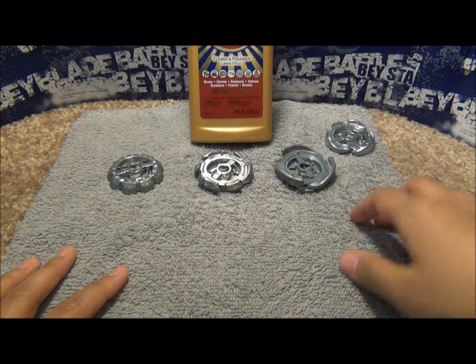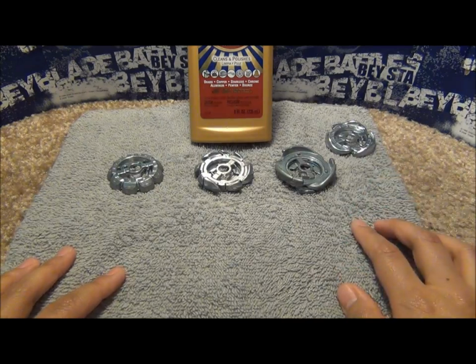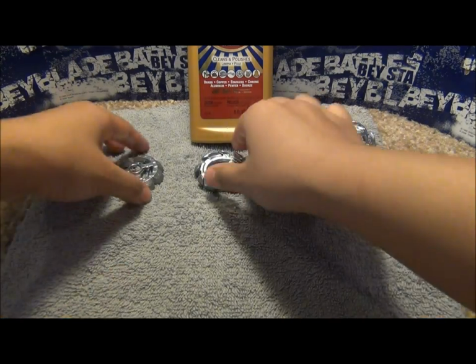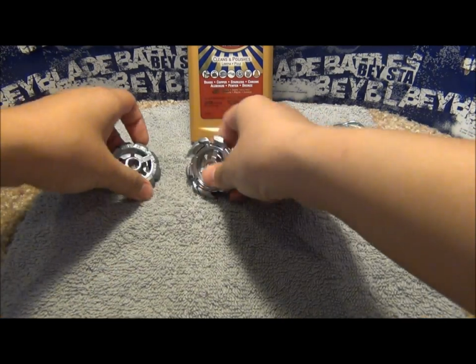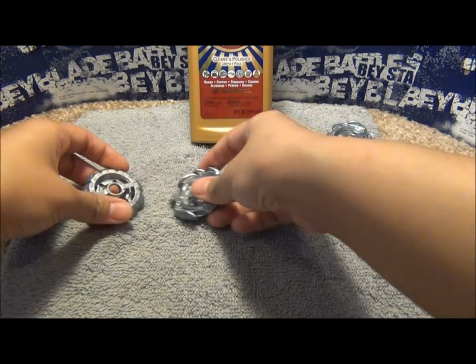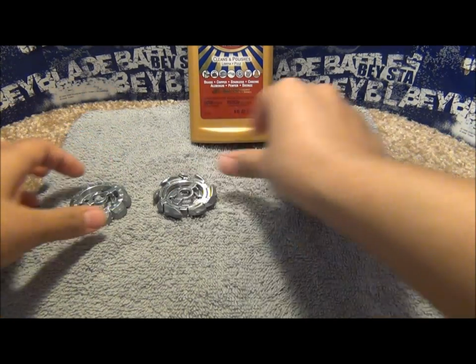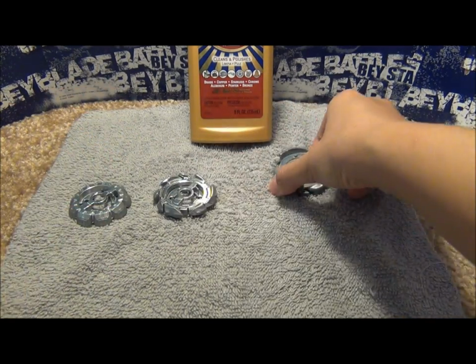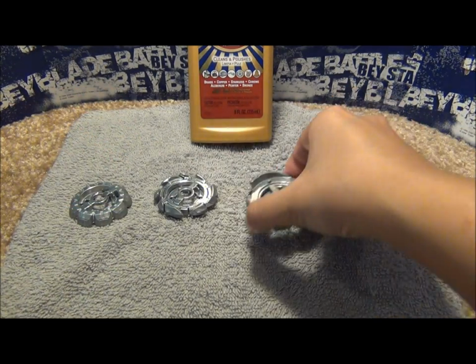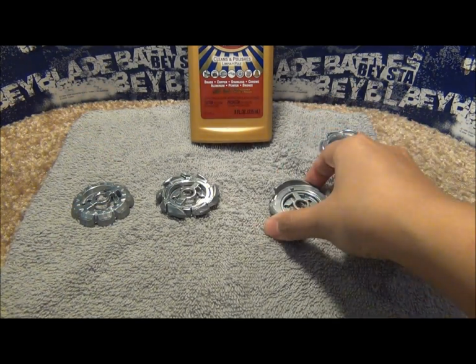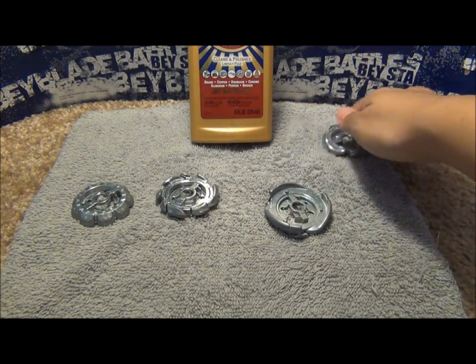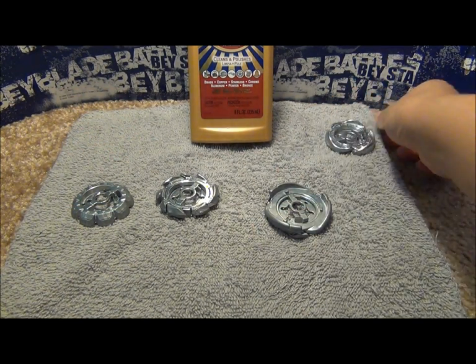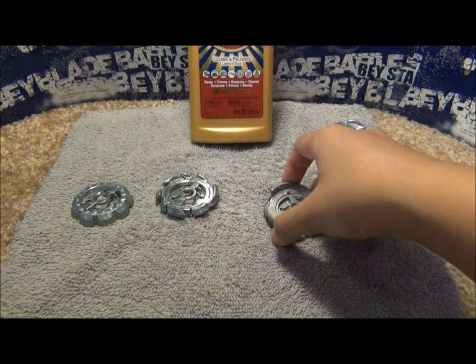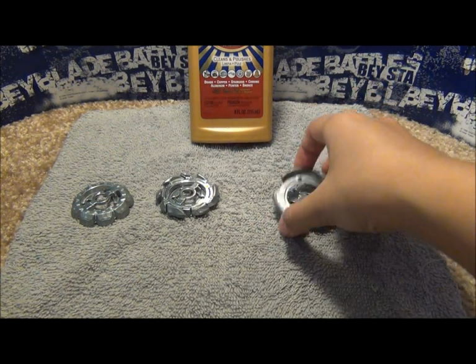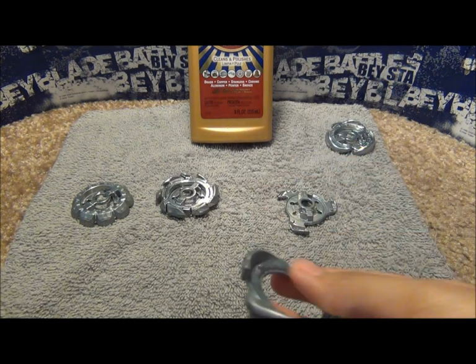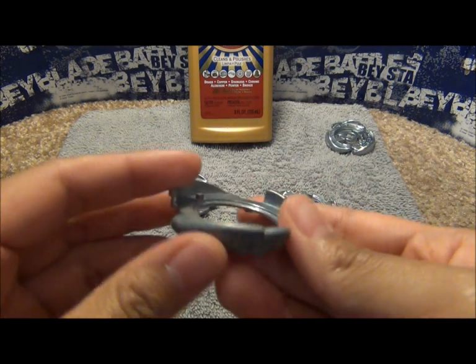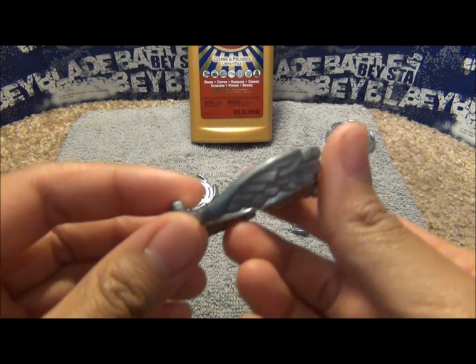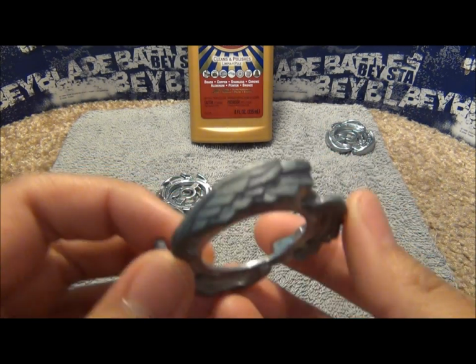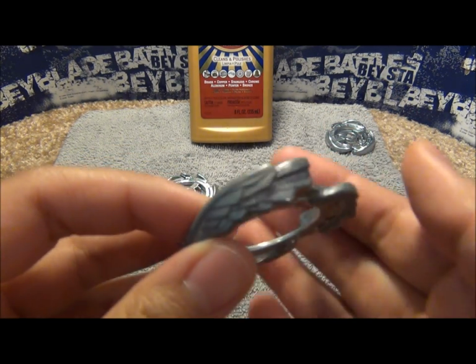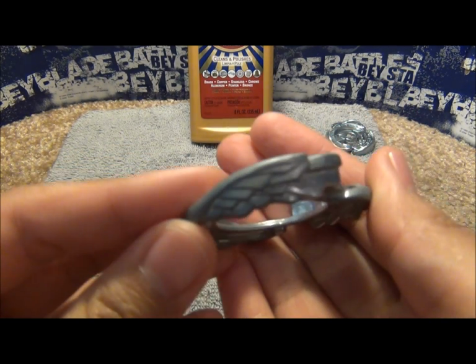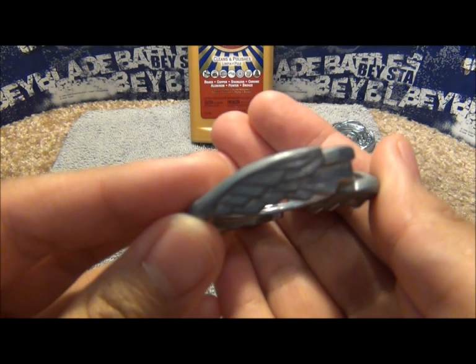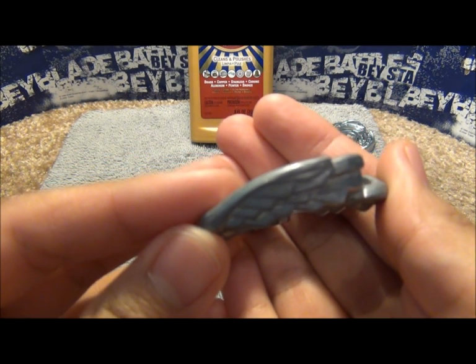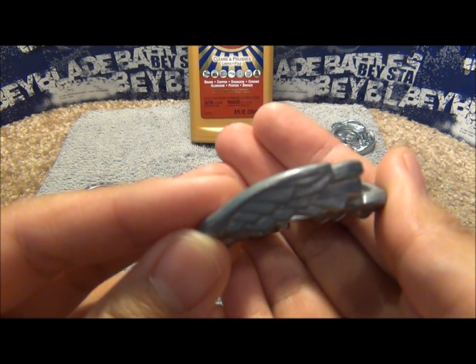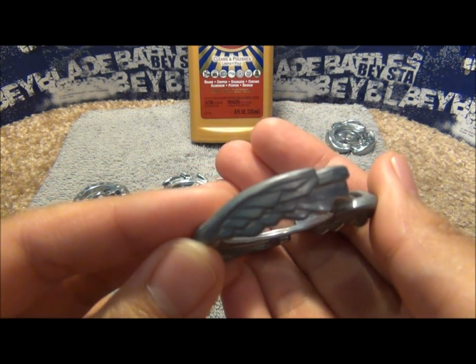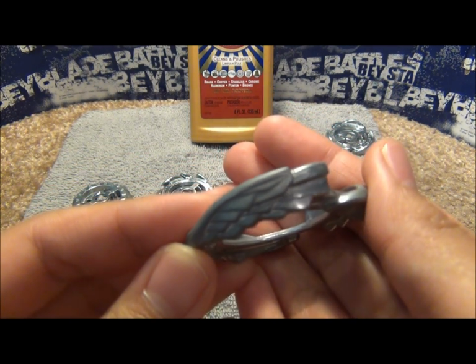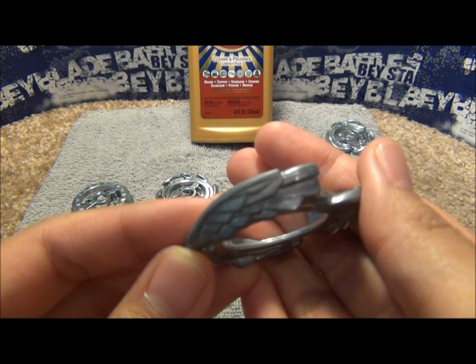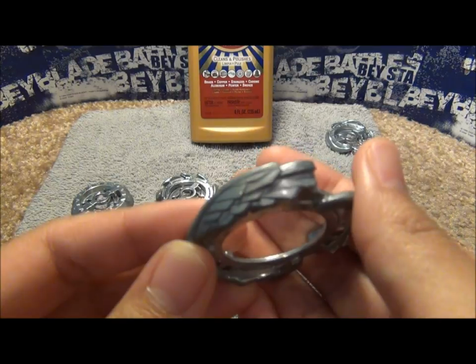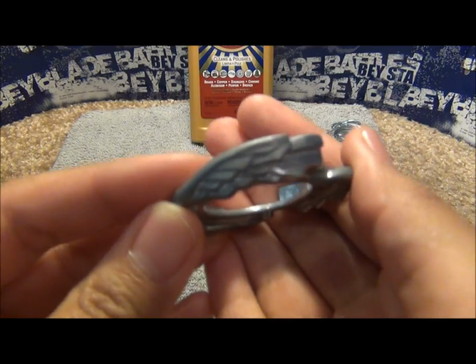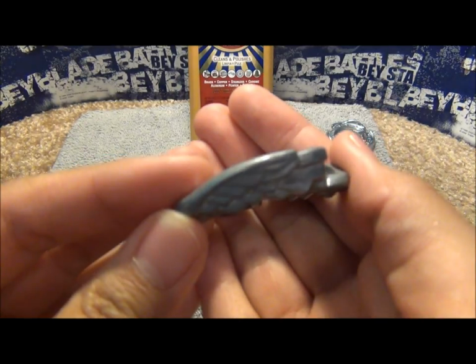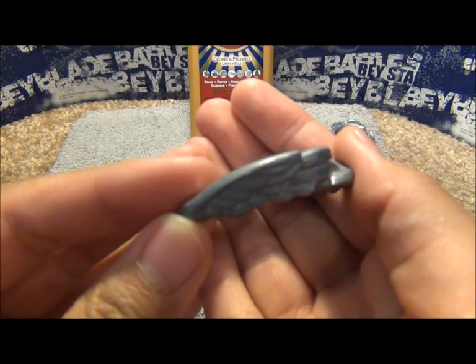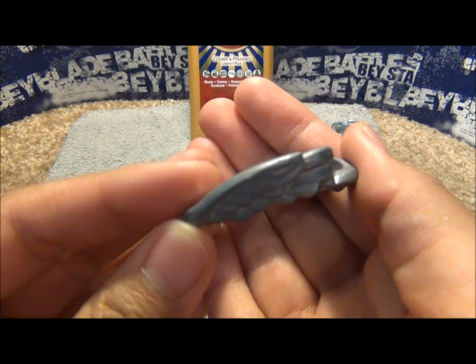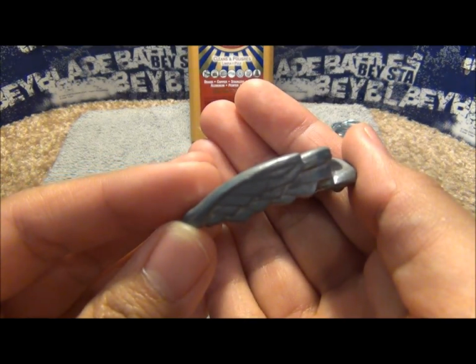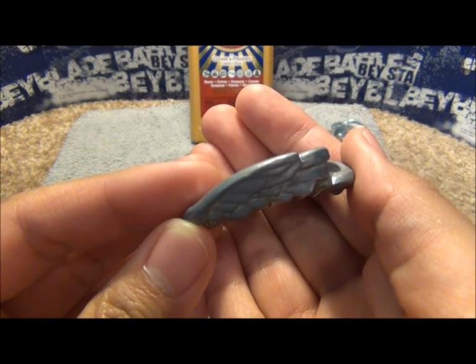I'm going to shine the Big Bang wheel first, just because it looks the dirtiest. As you can see, it's really gray — no shine at all to it. It's really dull as well.